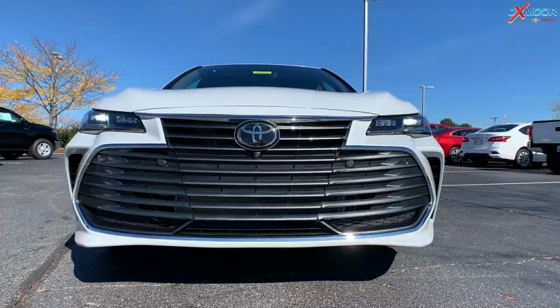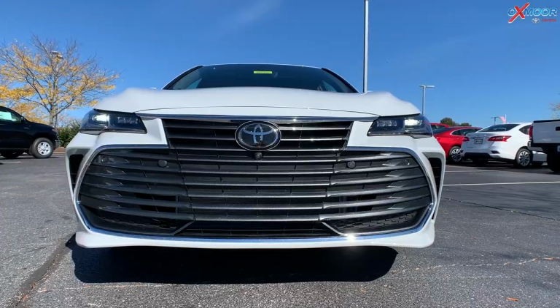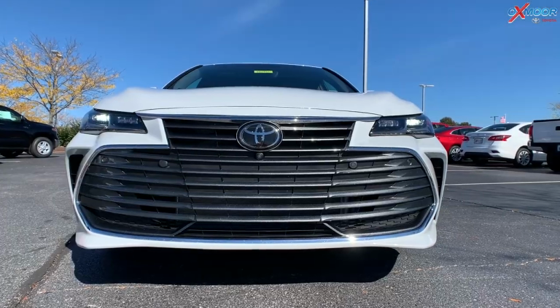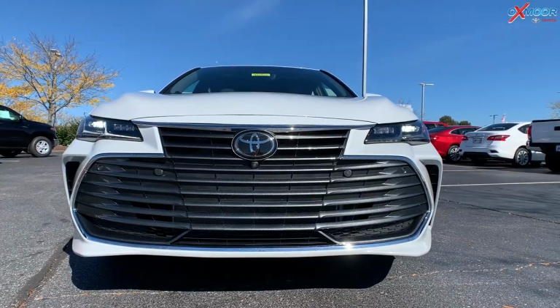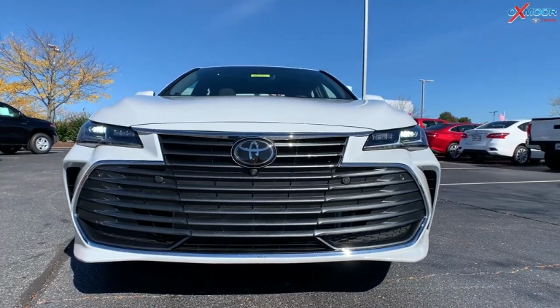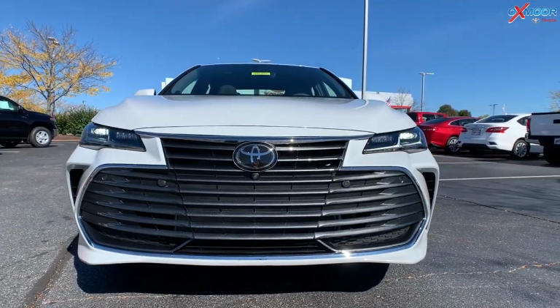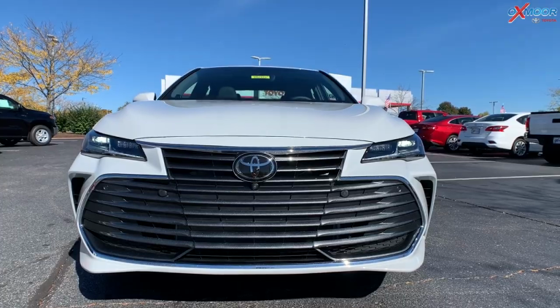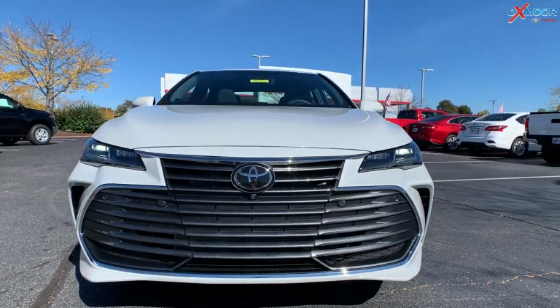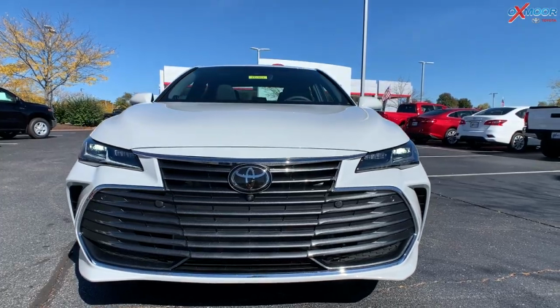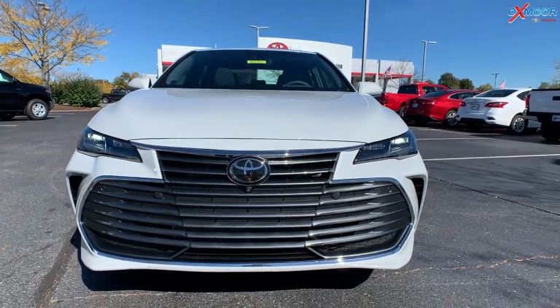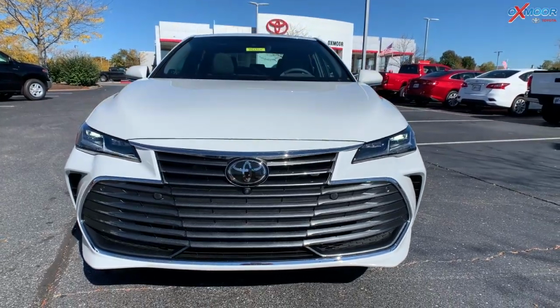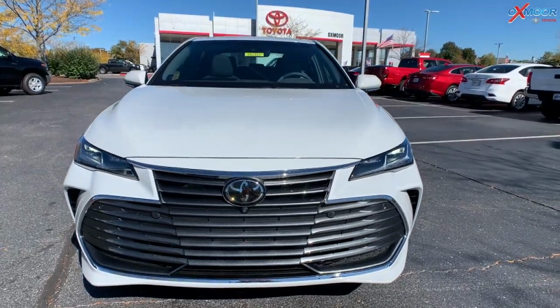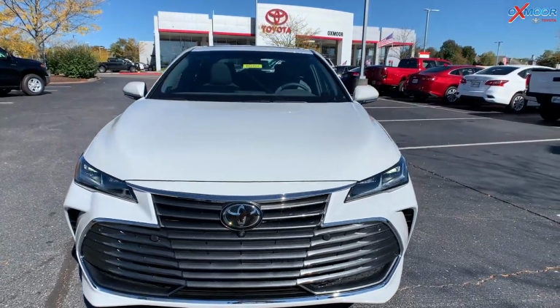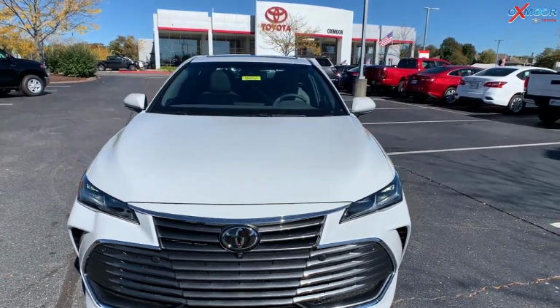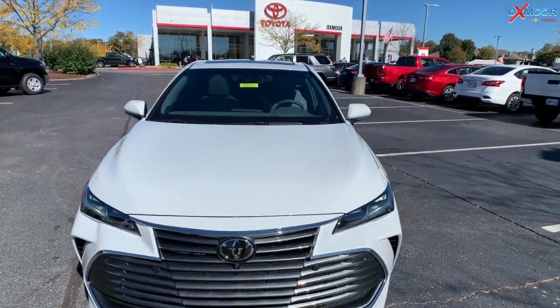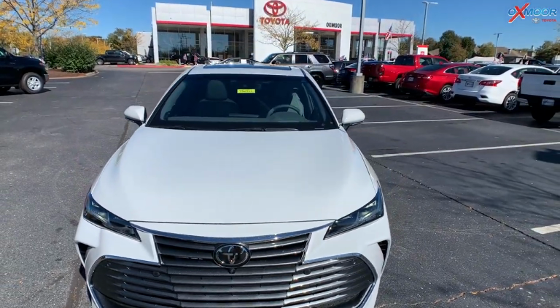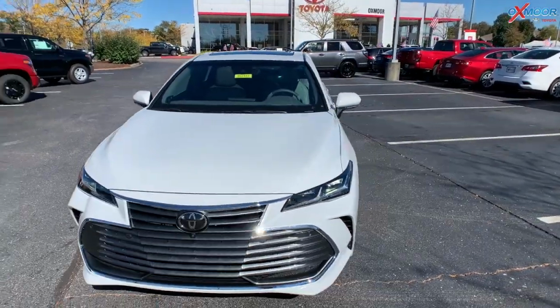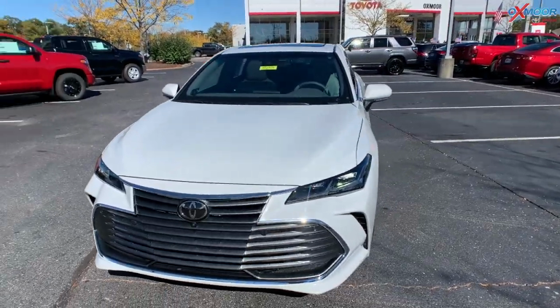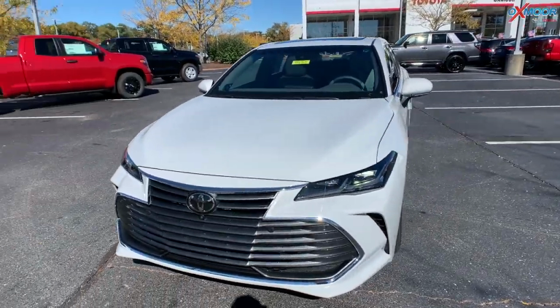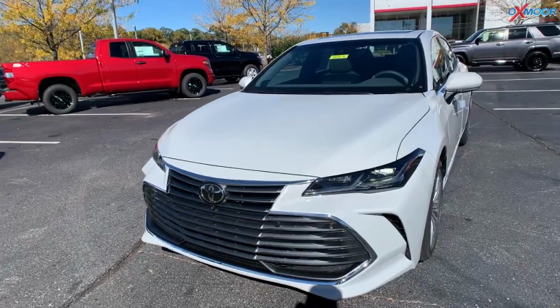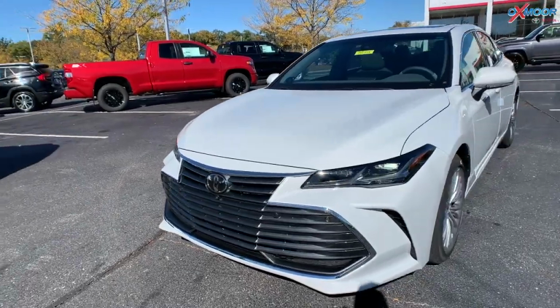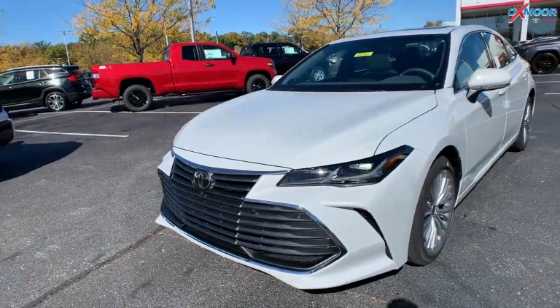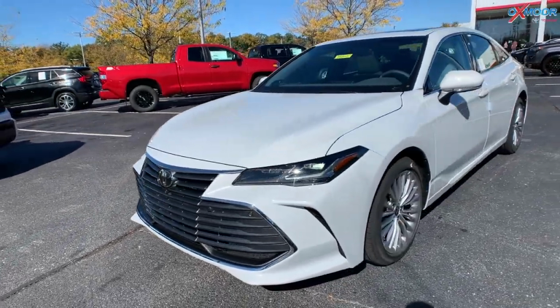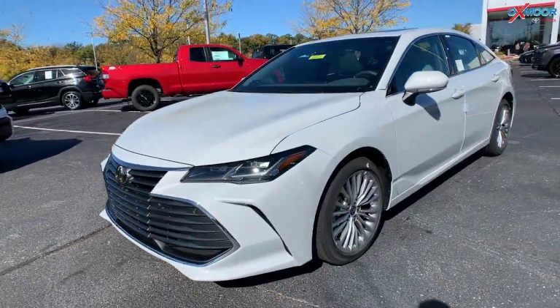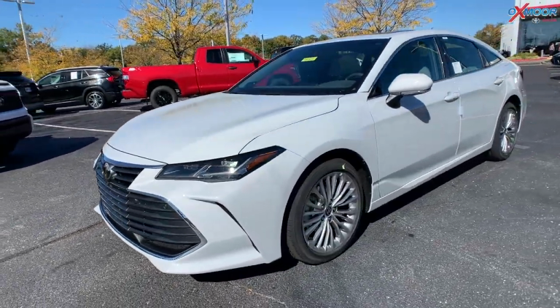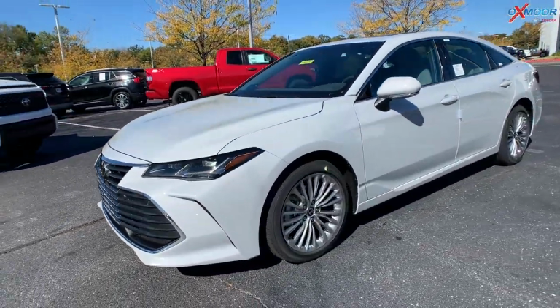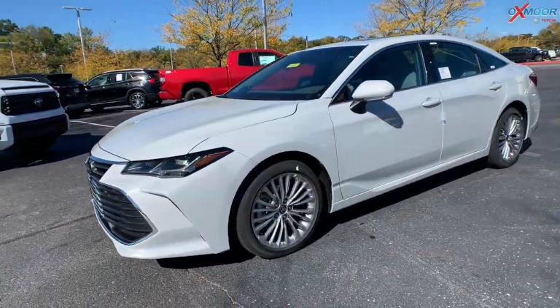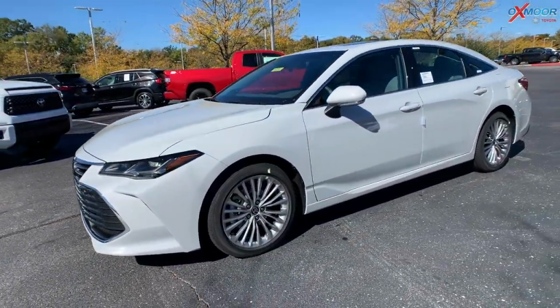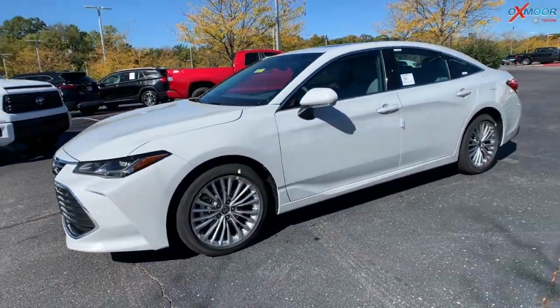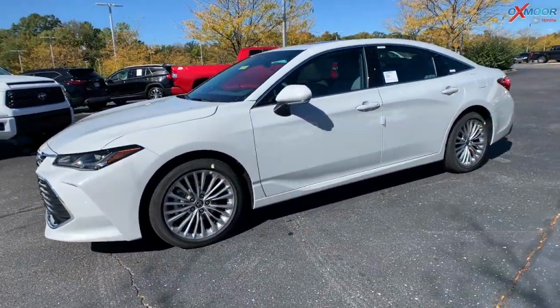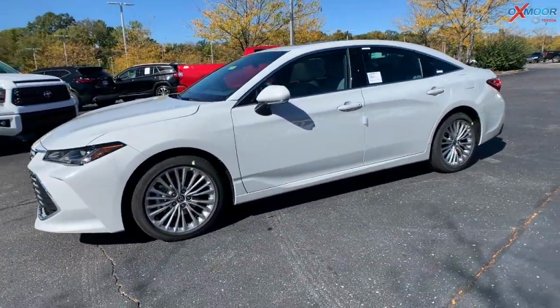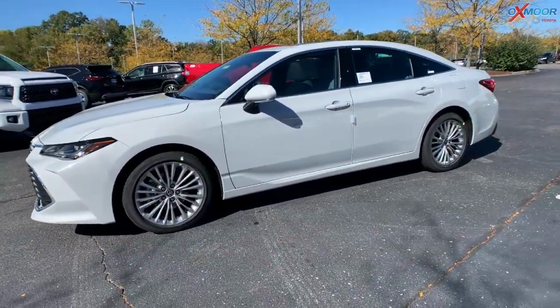You are going to have LED headlights and LED daytime running lights. Now on the wheels, you have 18-inch super chrome wheels — really pretty against that white.